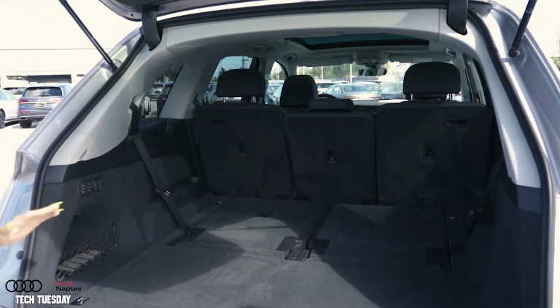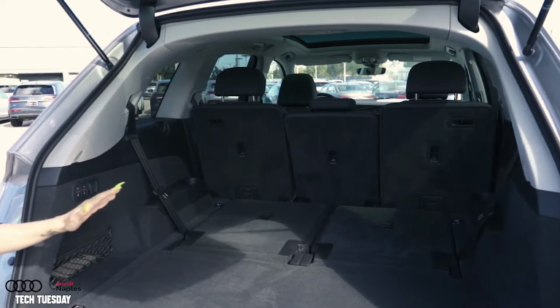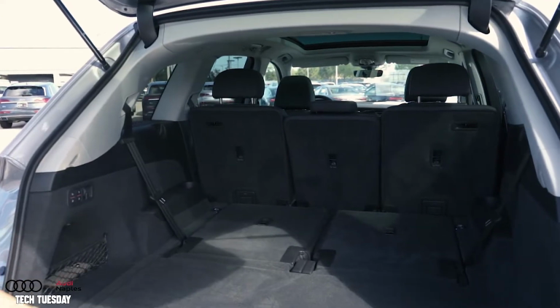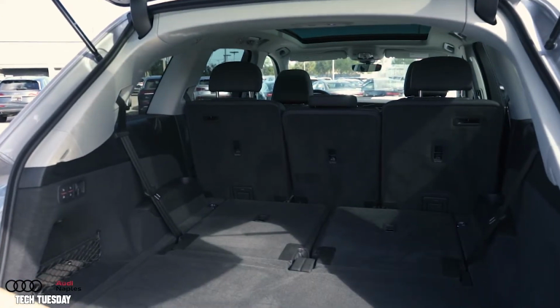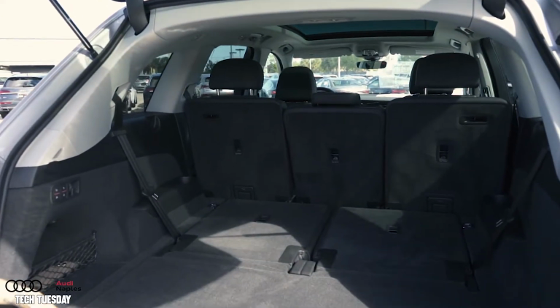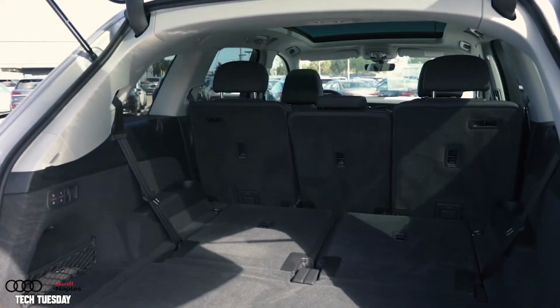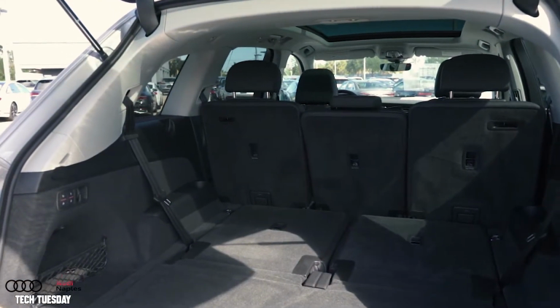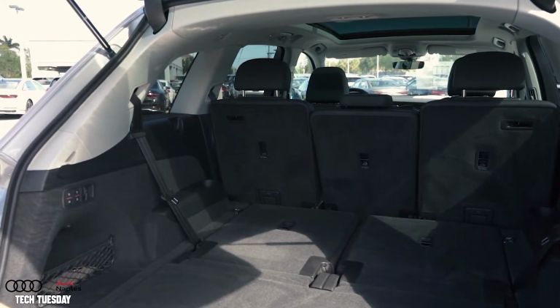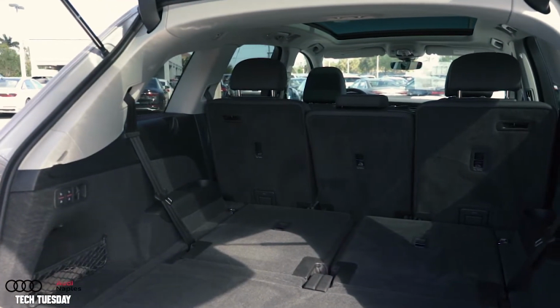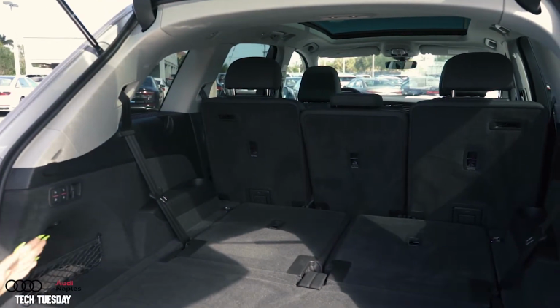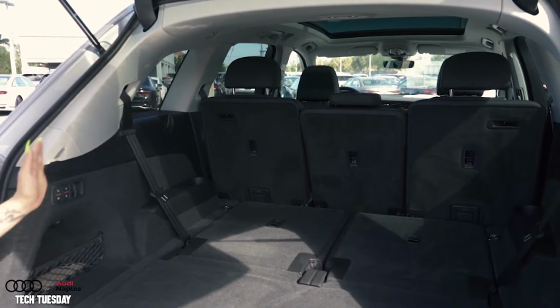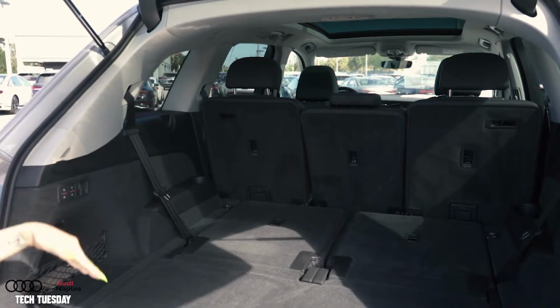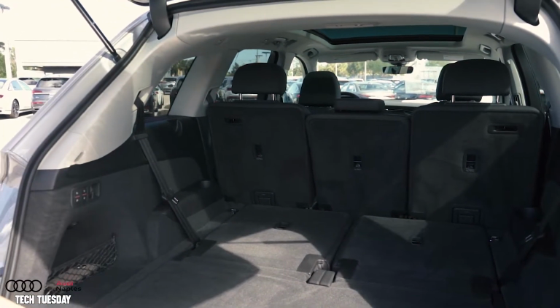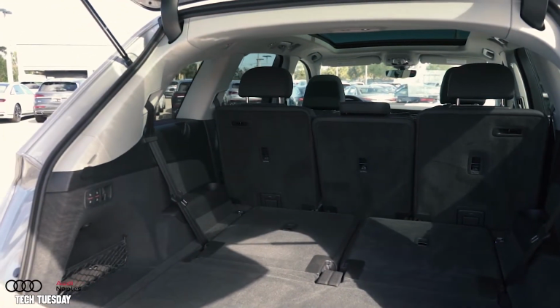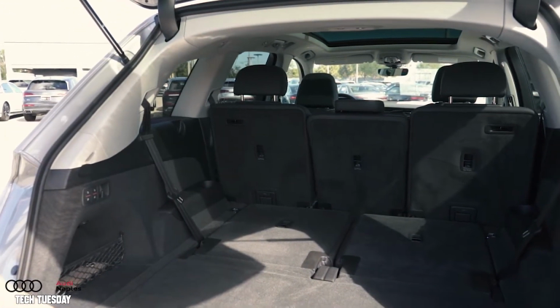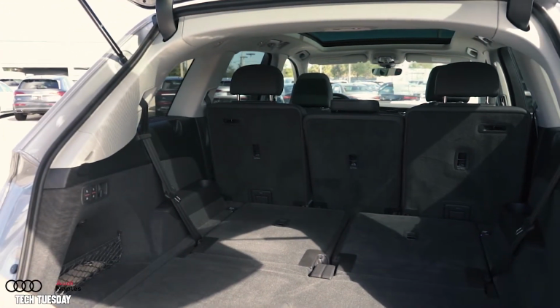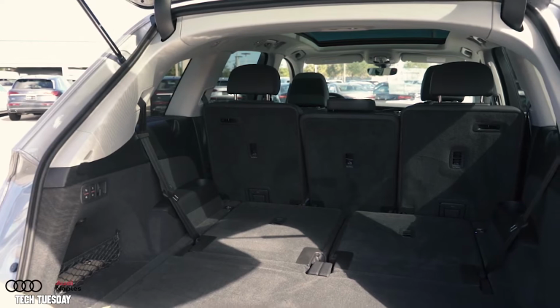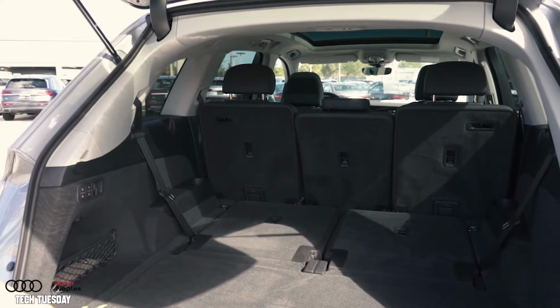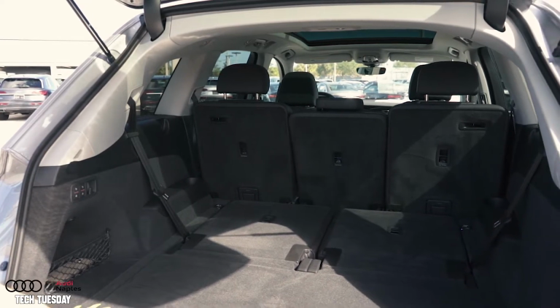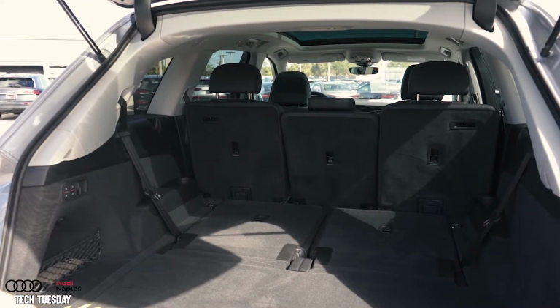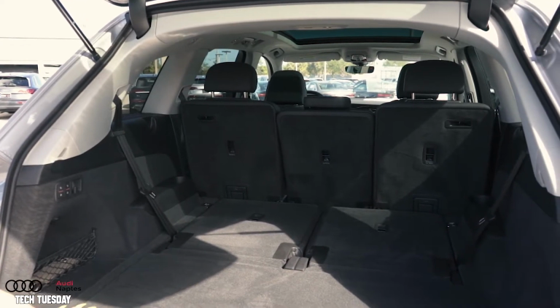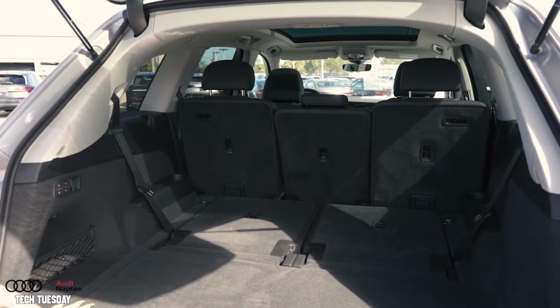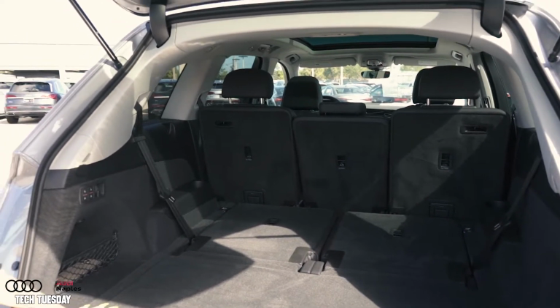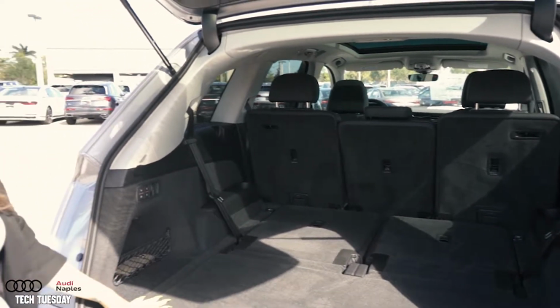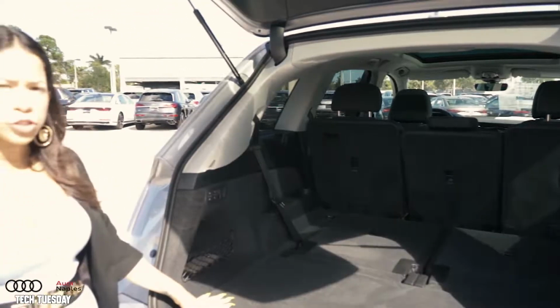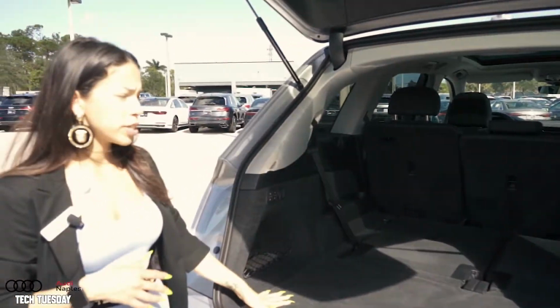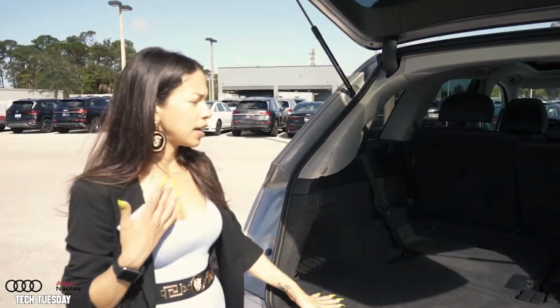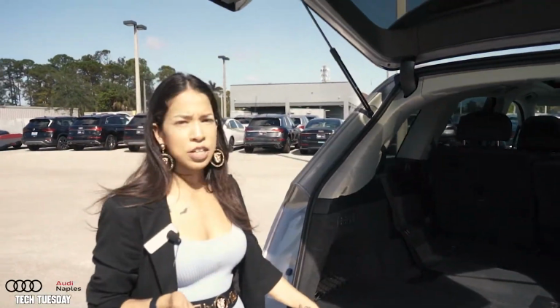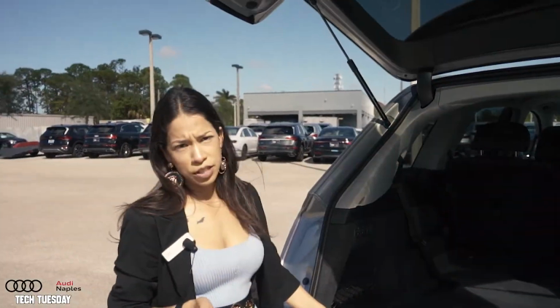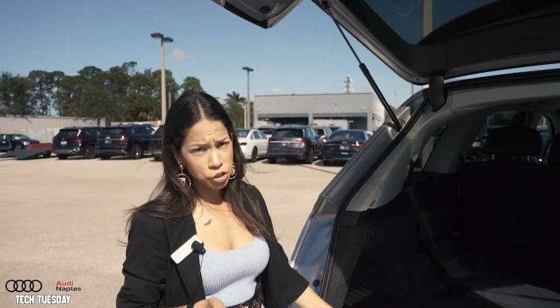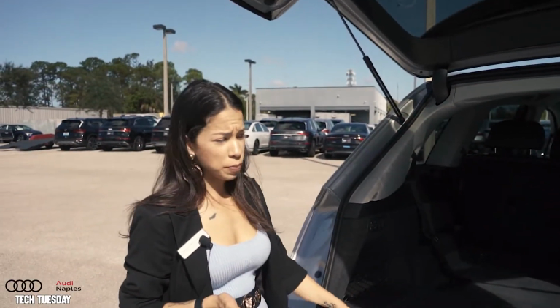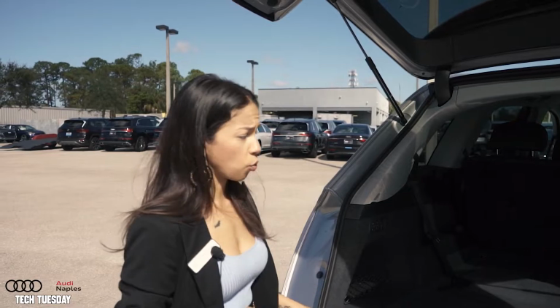When you have them down, you have additional space in the trunk and you can lay down a cargo mat, so you have additional space — it could be for golf clubs, it could also be for groceries, or anything else that you need the extra space for.